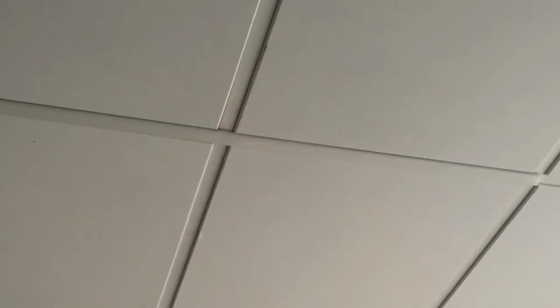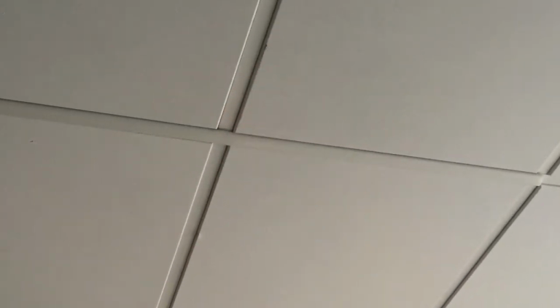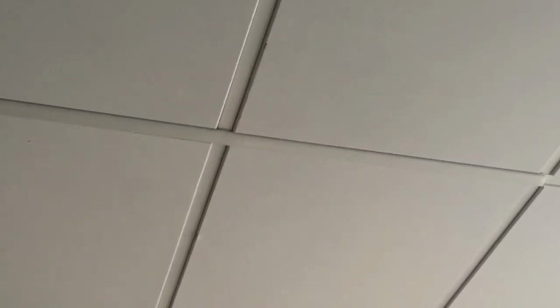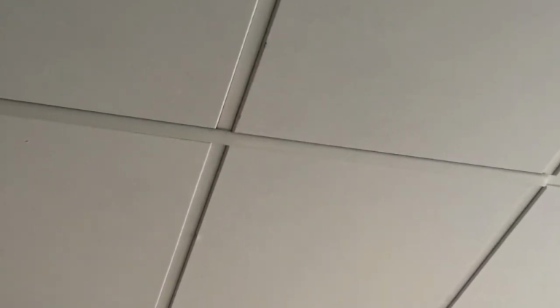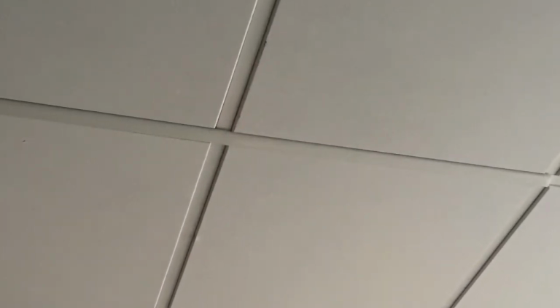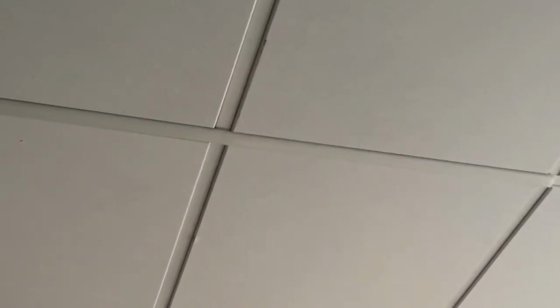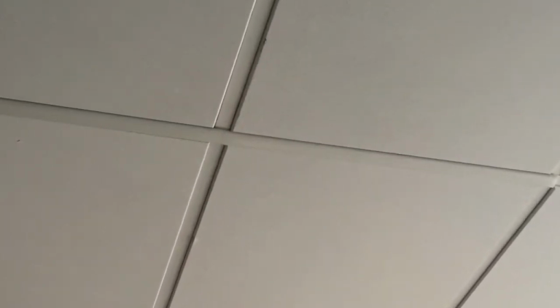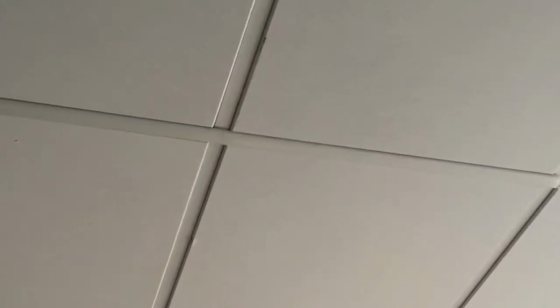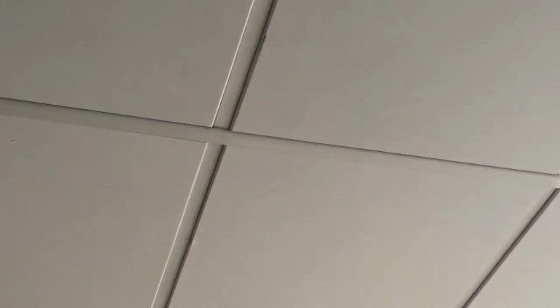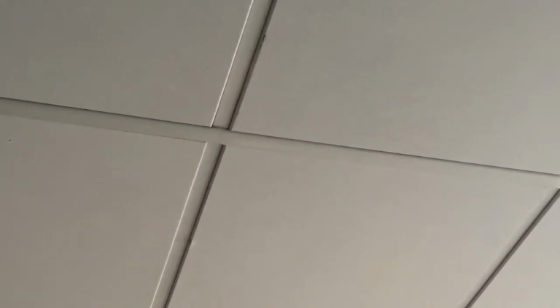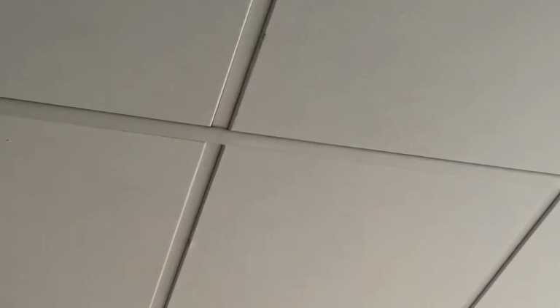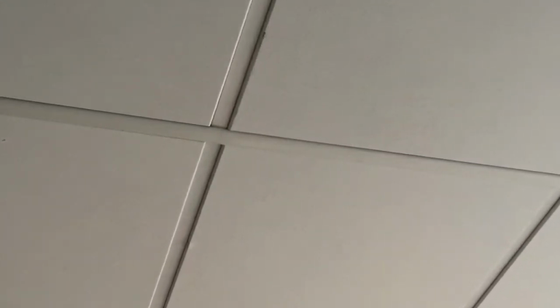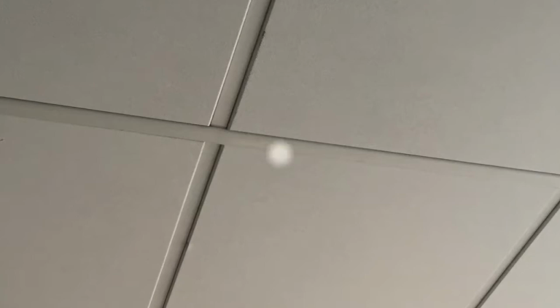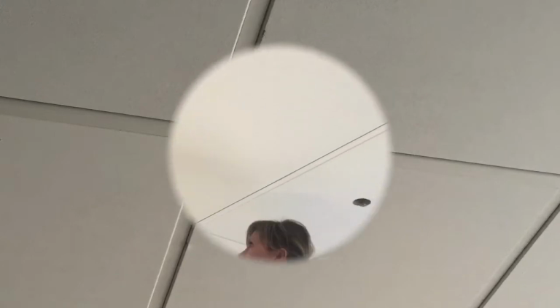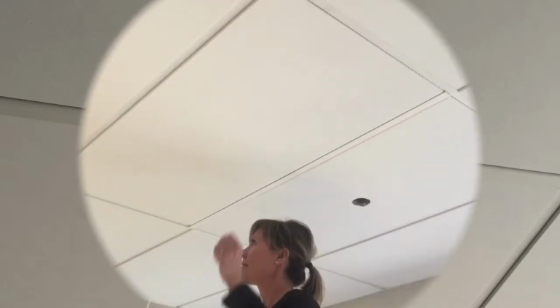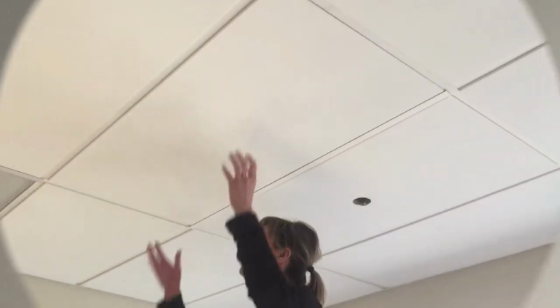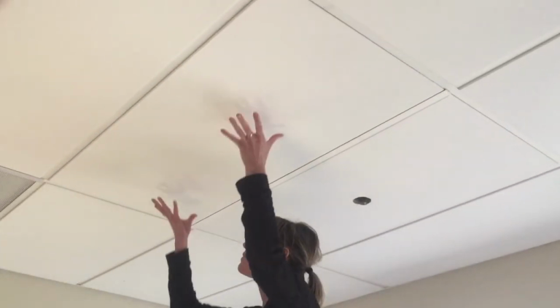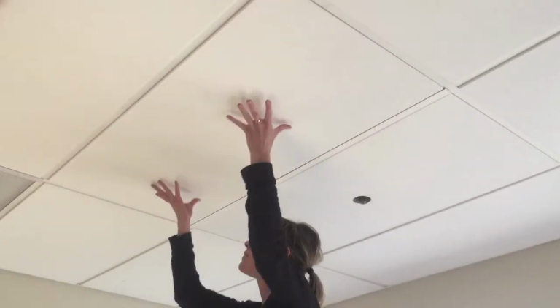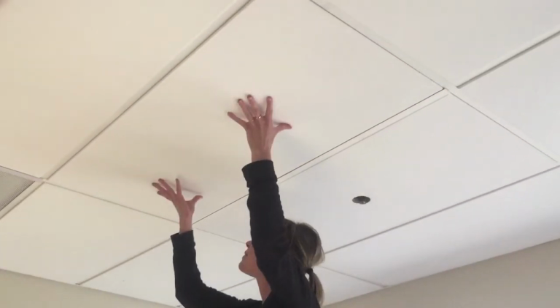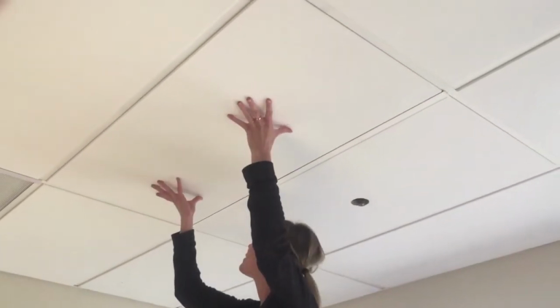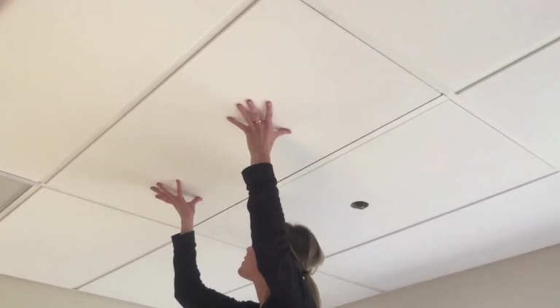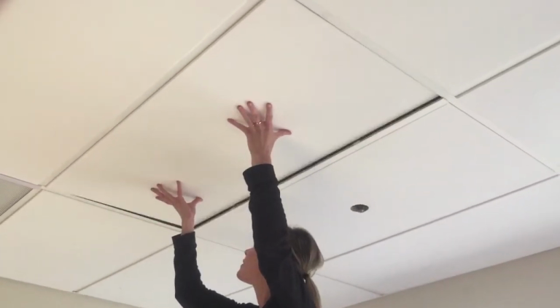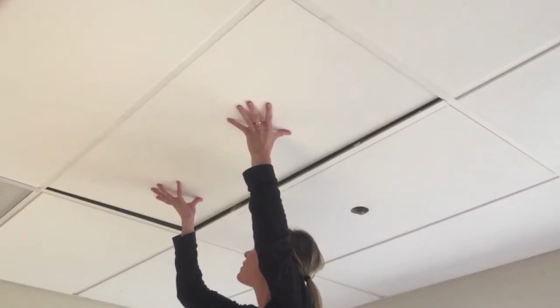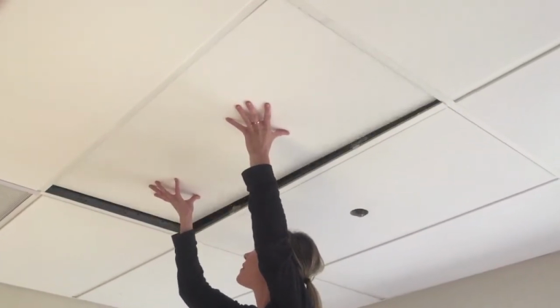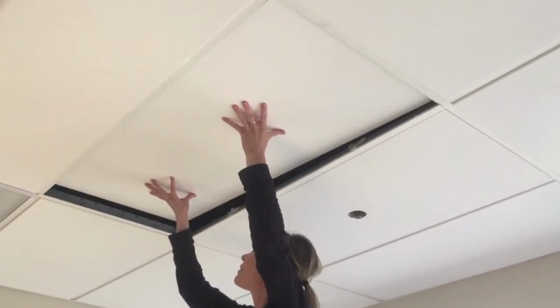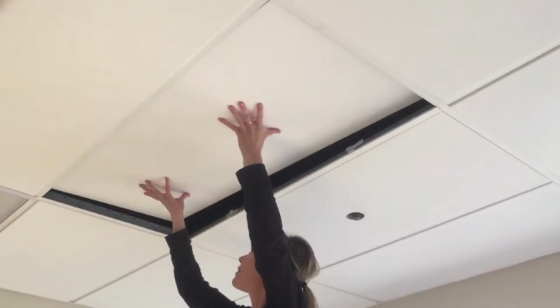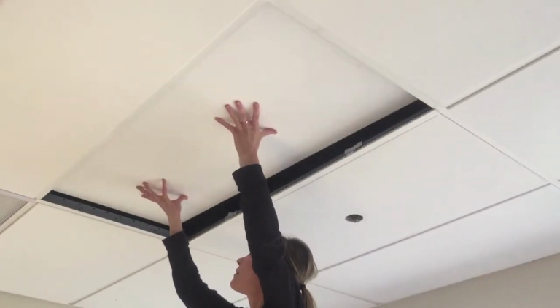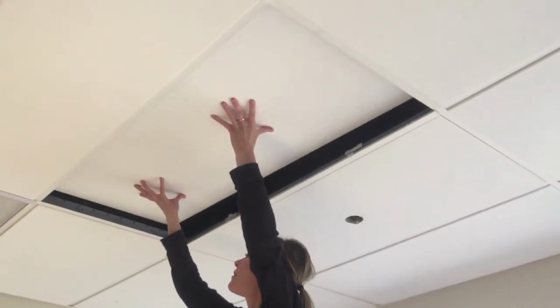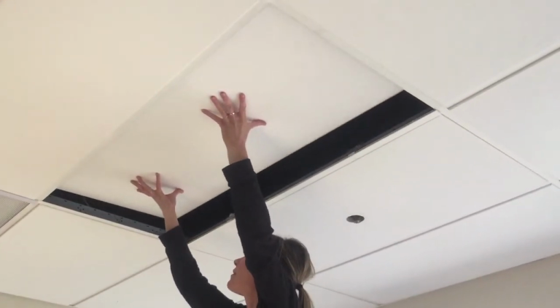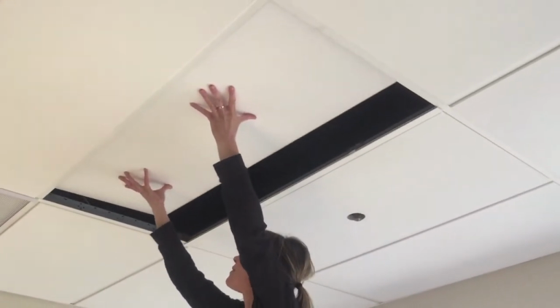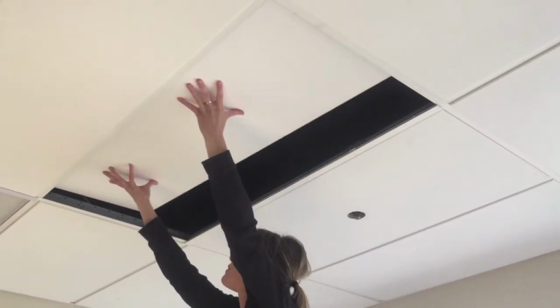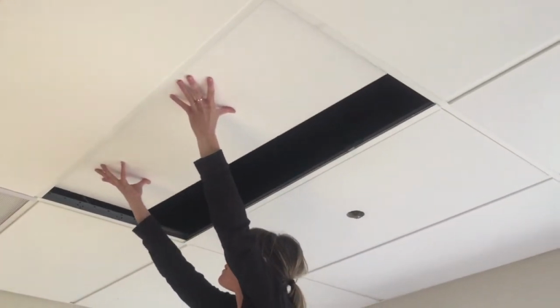Locate where you will install the light in your ceiling. Move one of the ceiling tiles out of the way to attach the light to the T-bar.